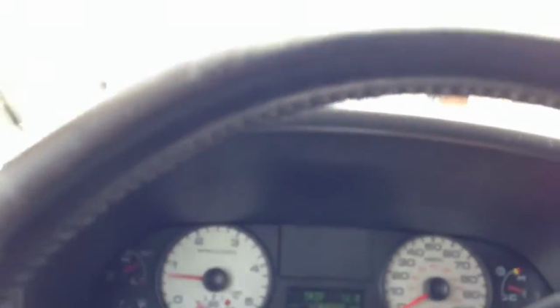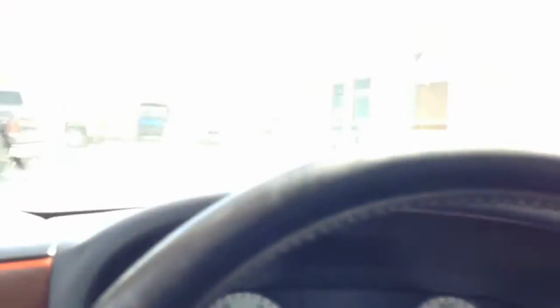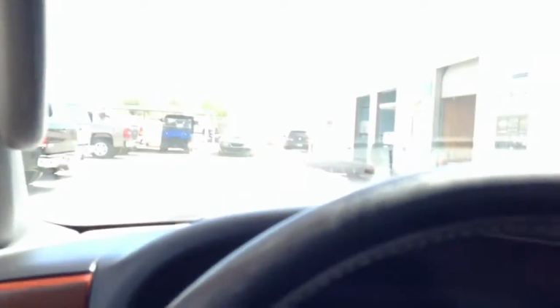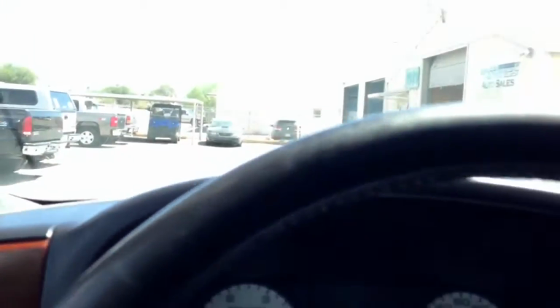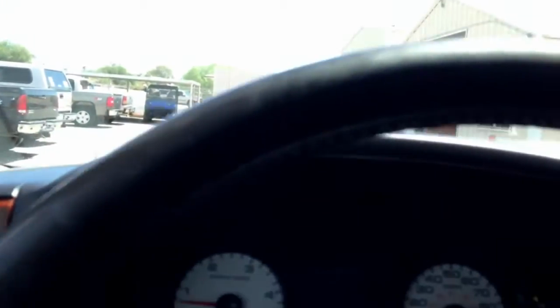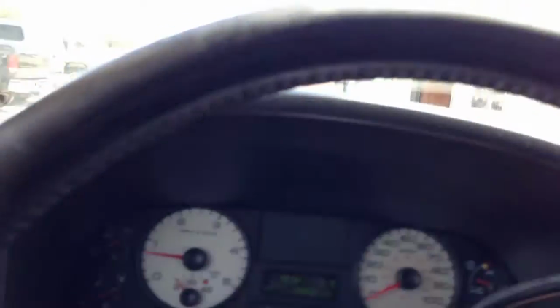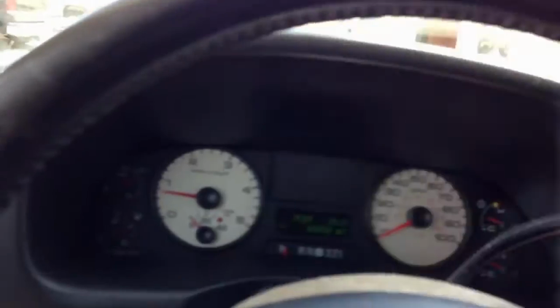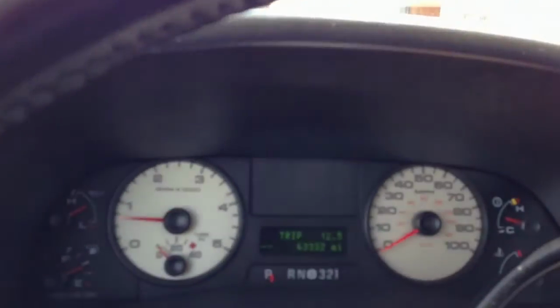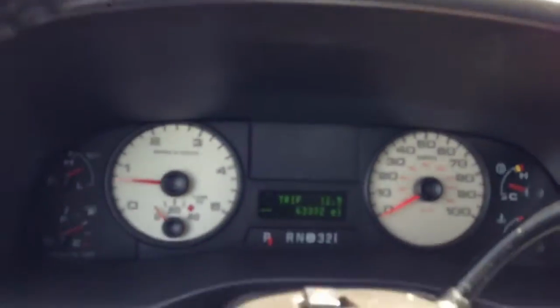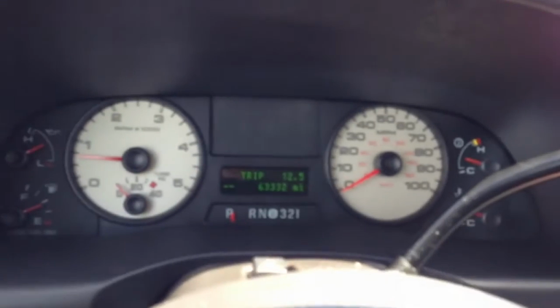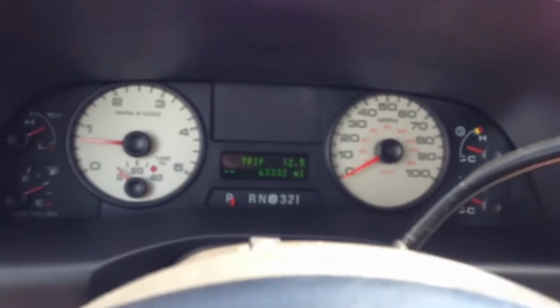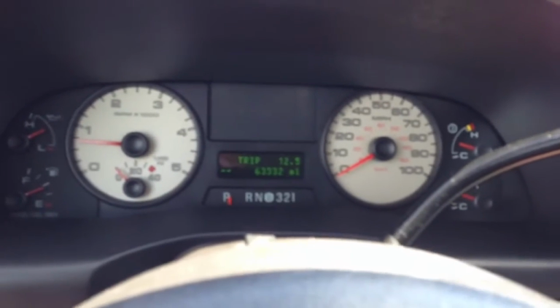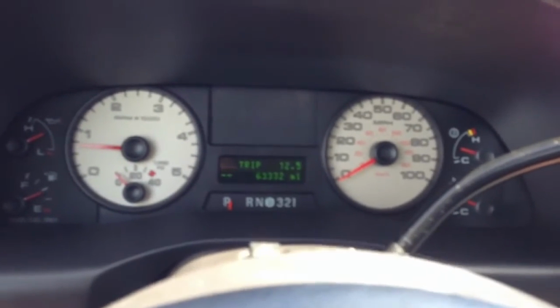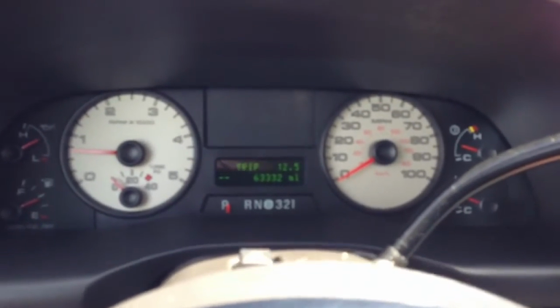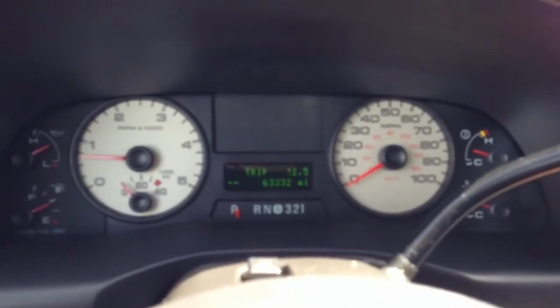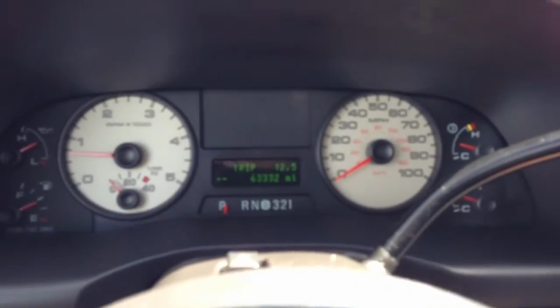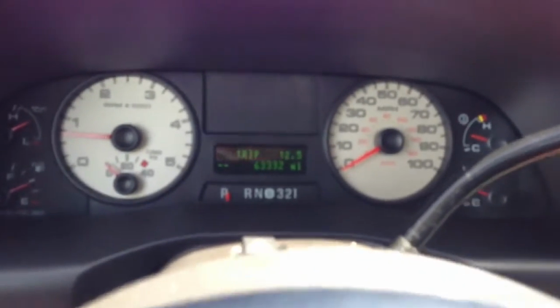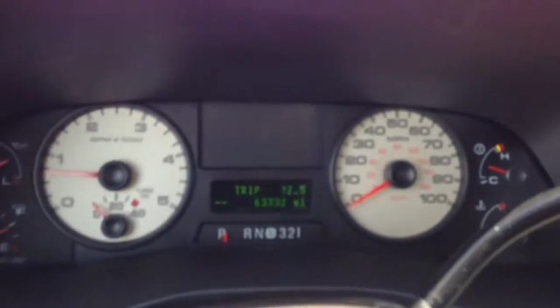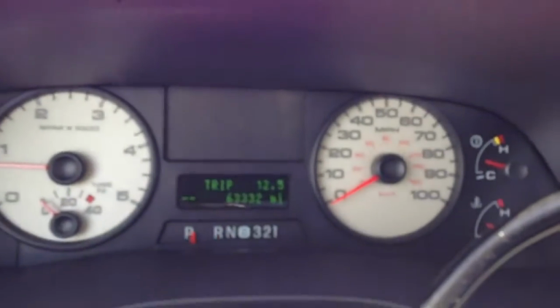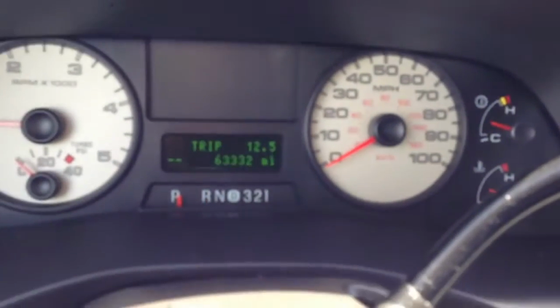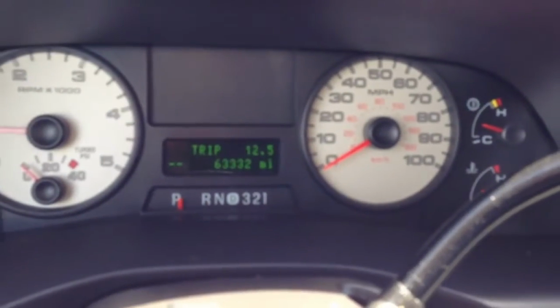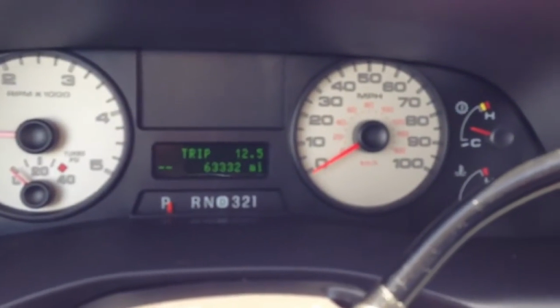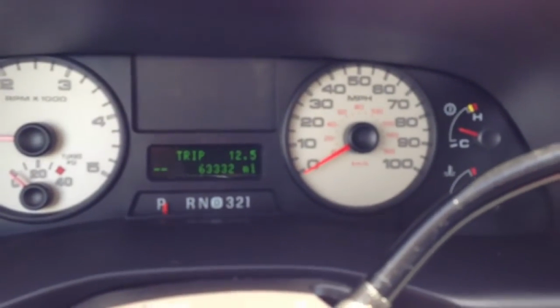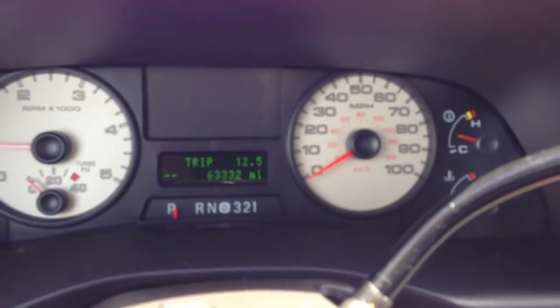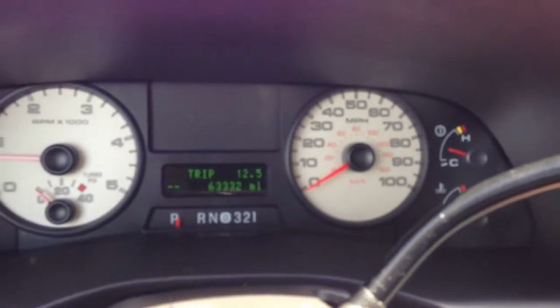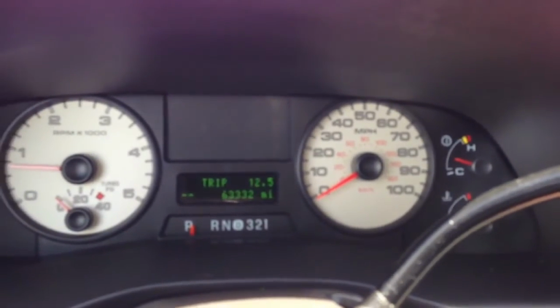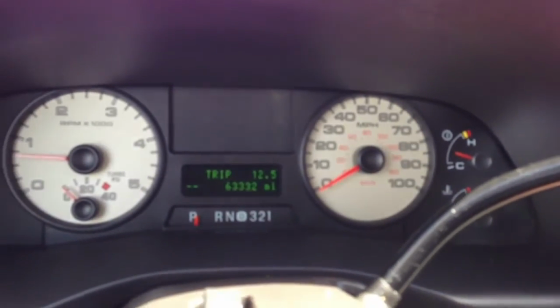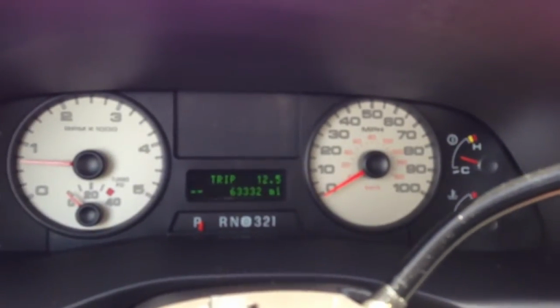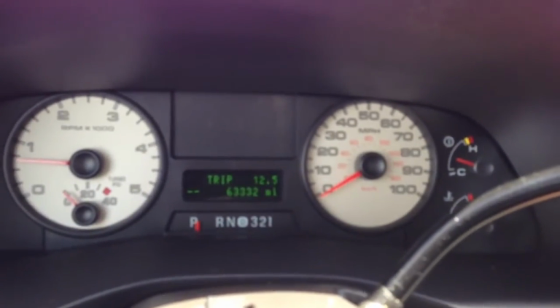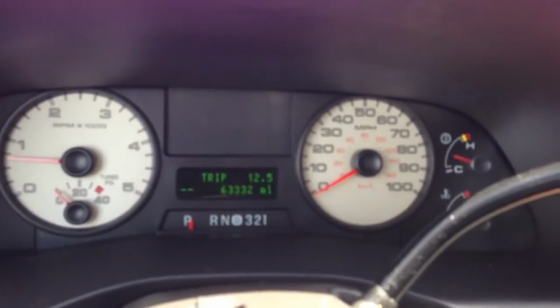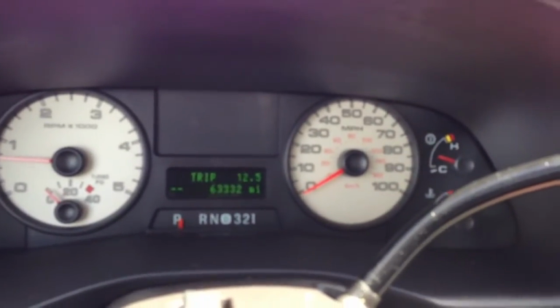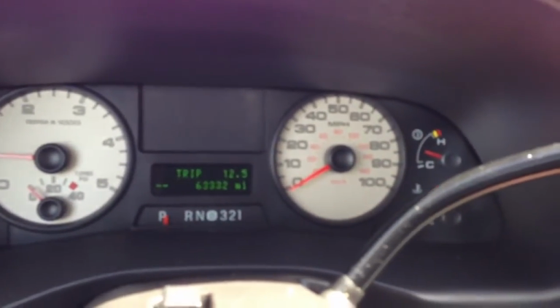This truck is going to sell really quickly. We sold a salvage title theft recovery version of this truck — a little bit fewer miles, I think it had 51,000 miles — and it sold for $21,000 in about nine minutes.